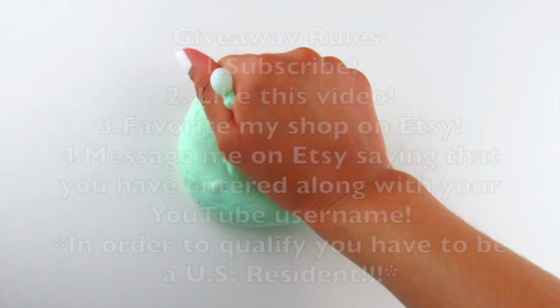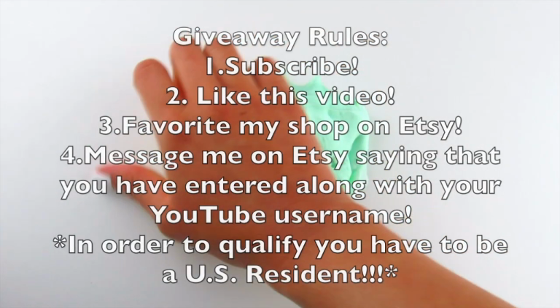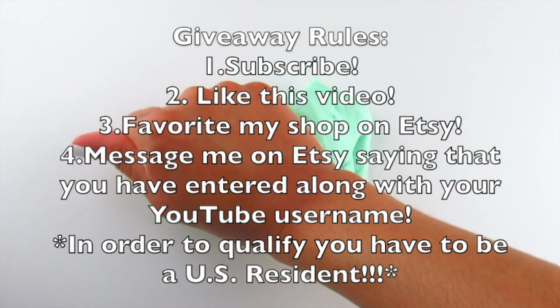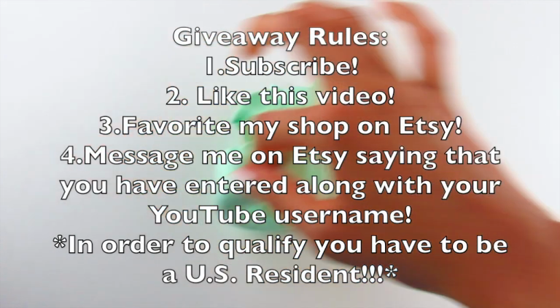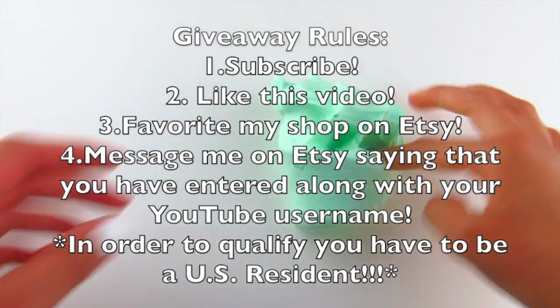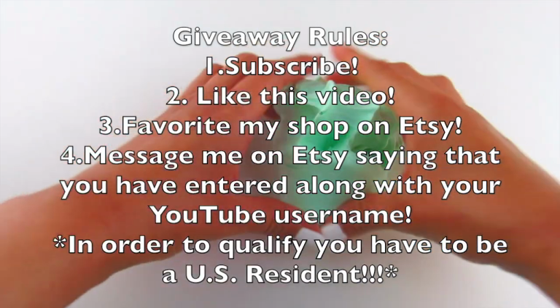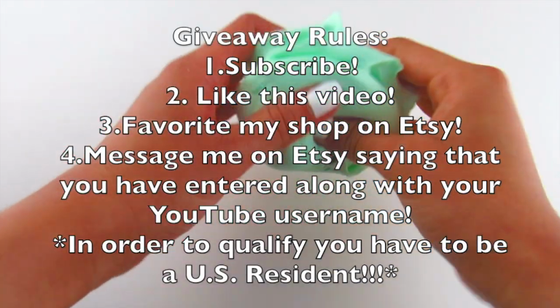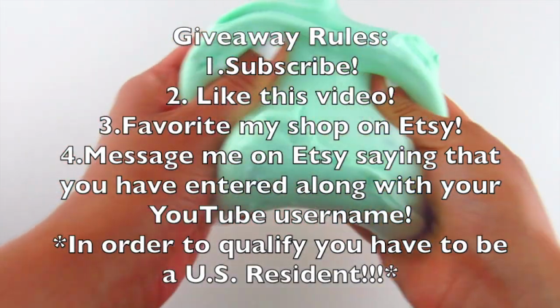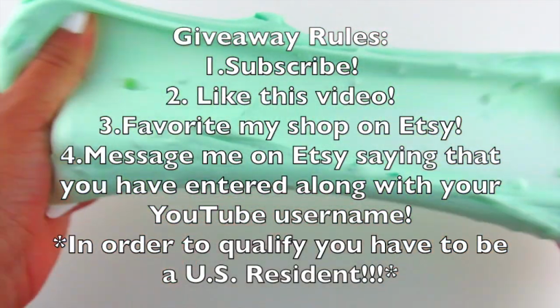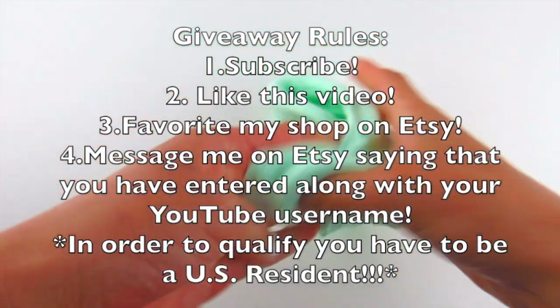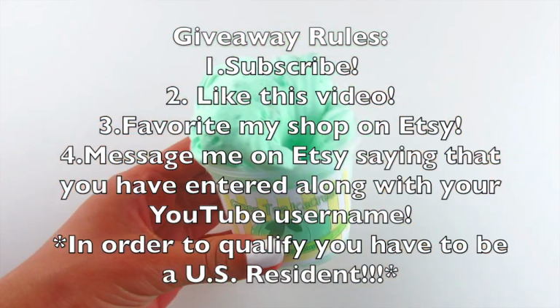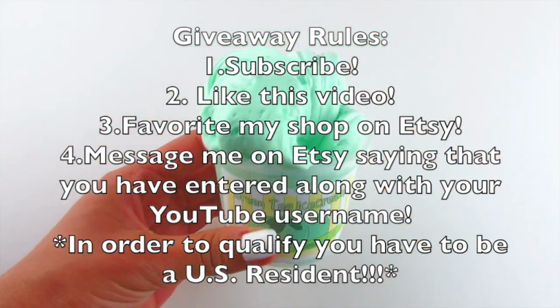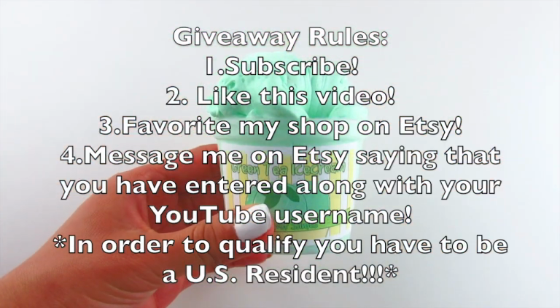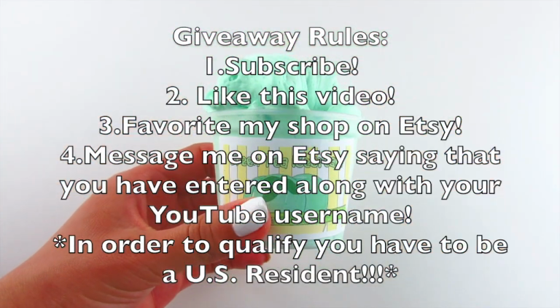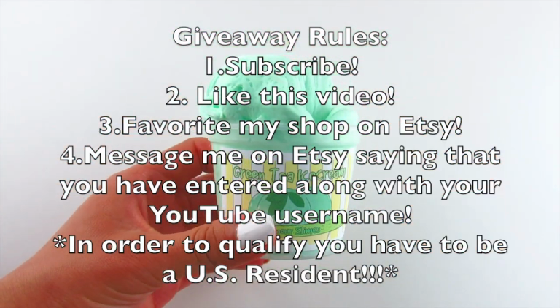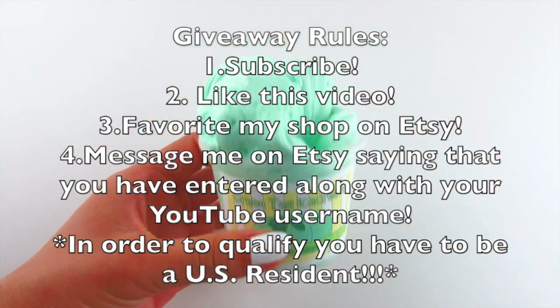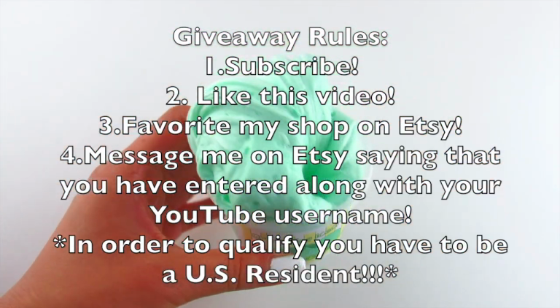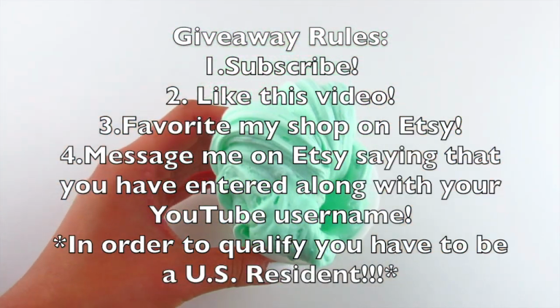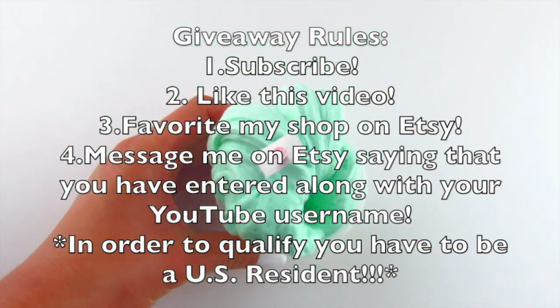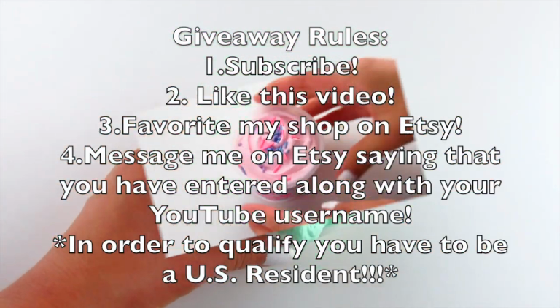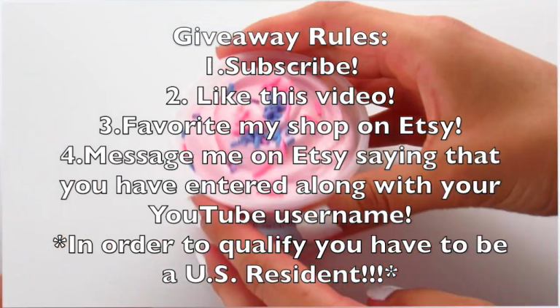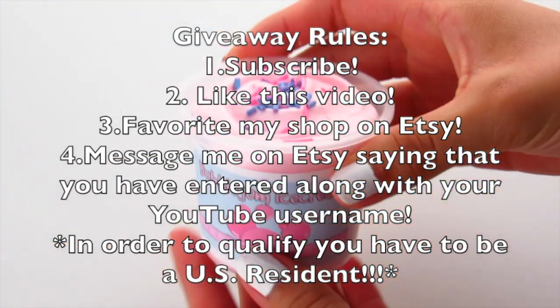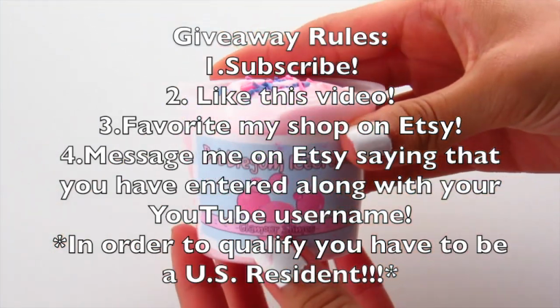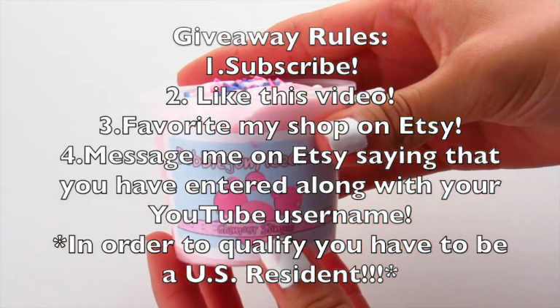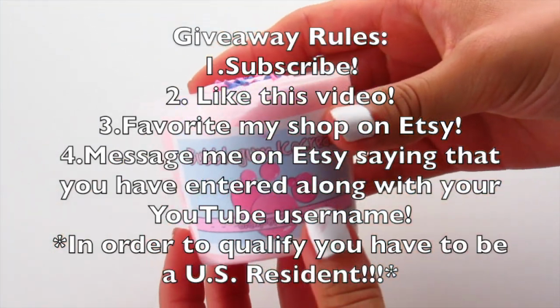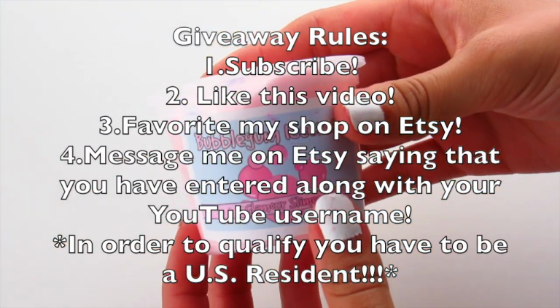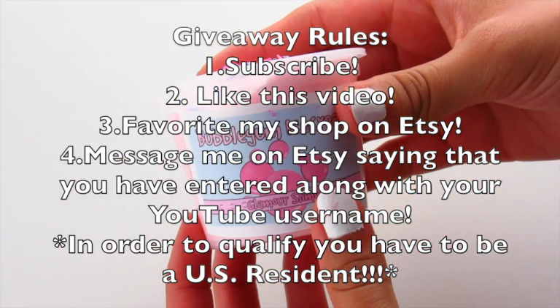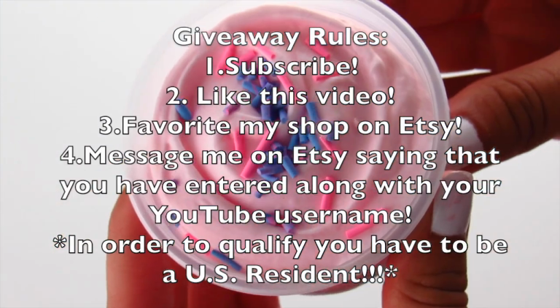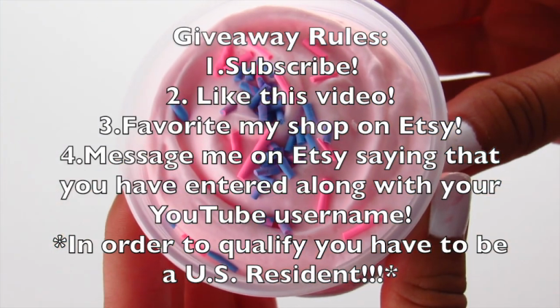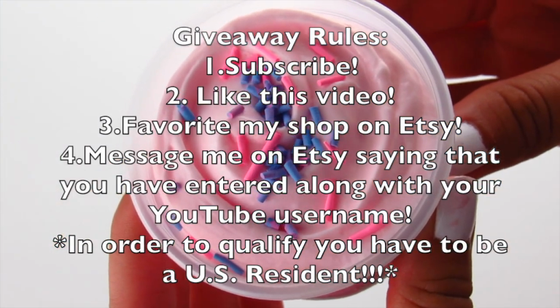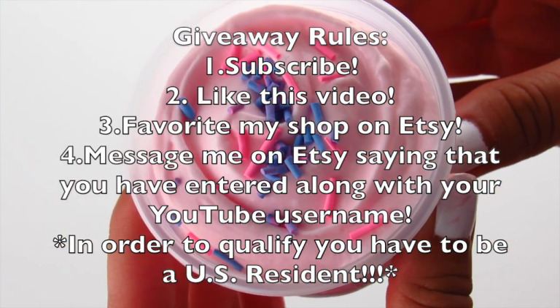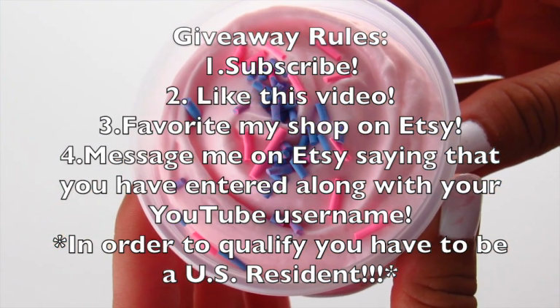The first rule for this giveaway is that you must be subscribed. Subscribe down below if you are not already, and if you are already subscribed, thank you so much — that means so much to me.